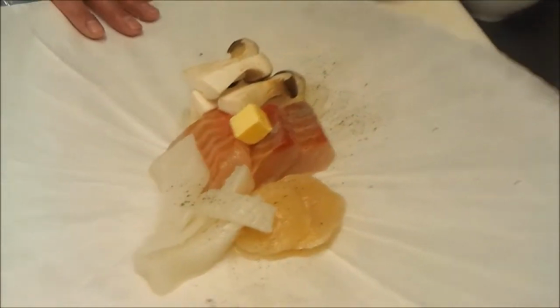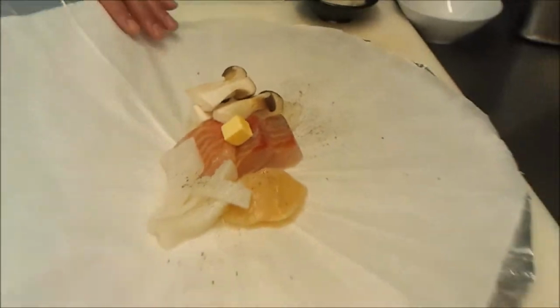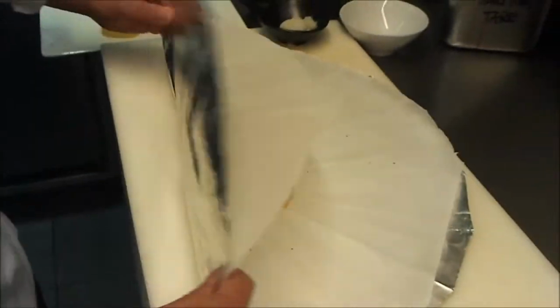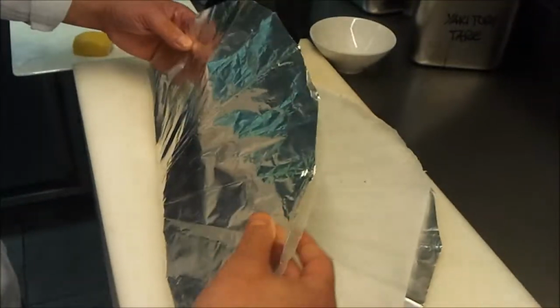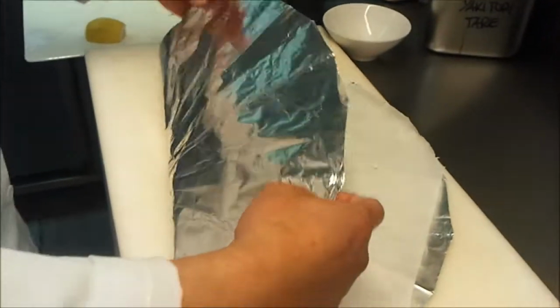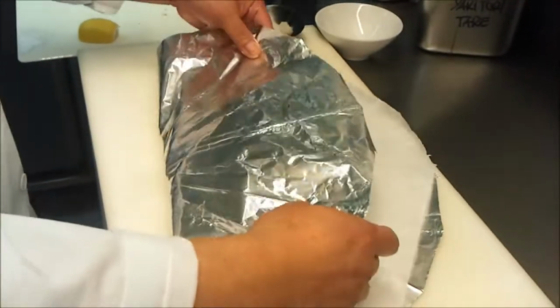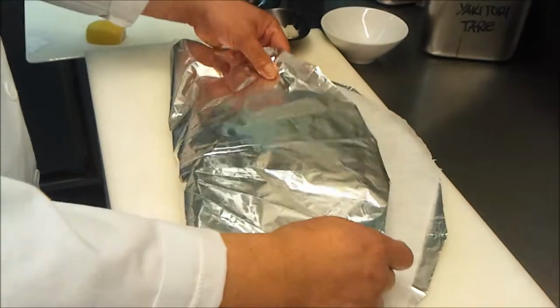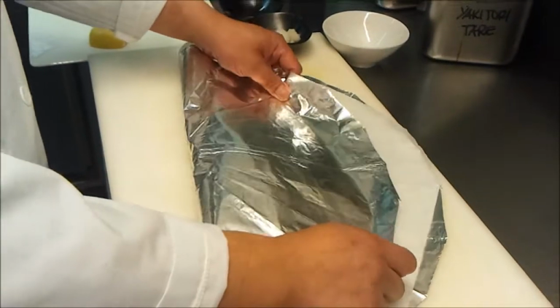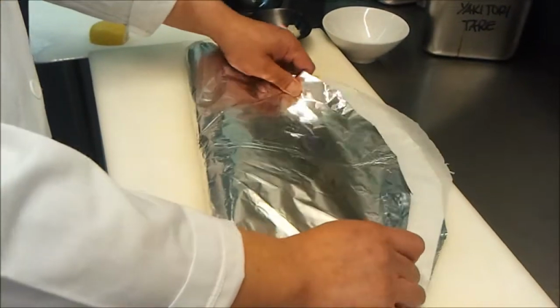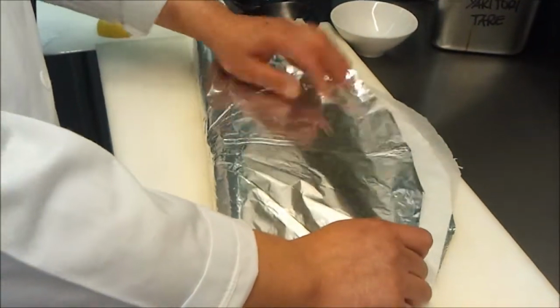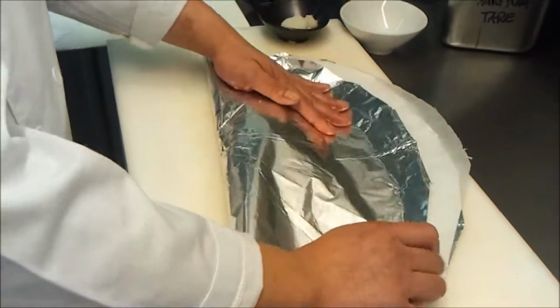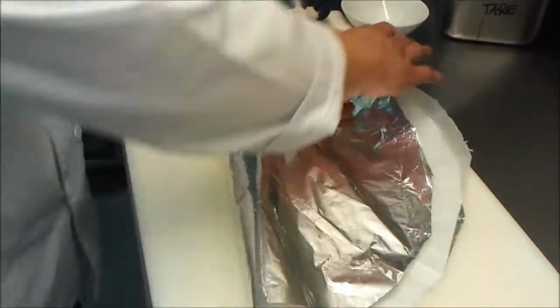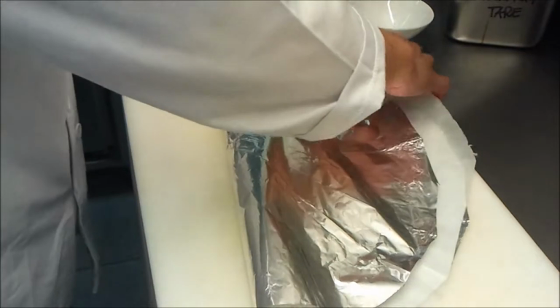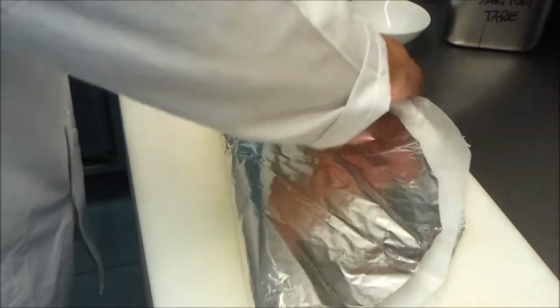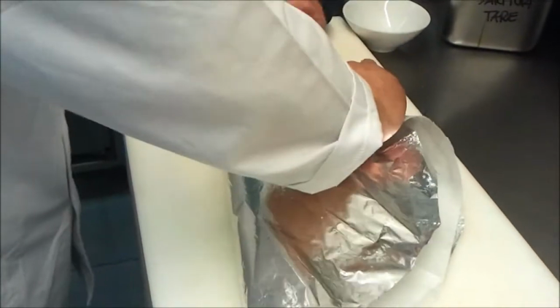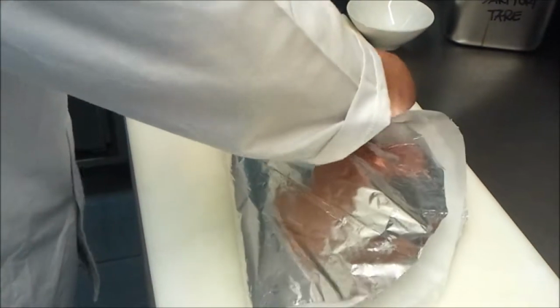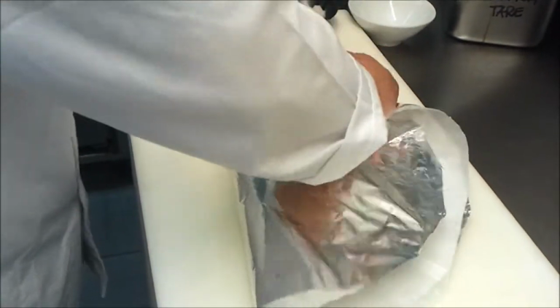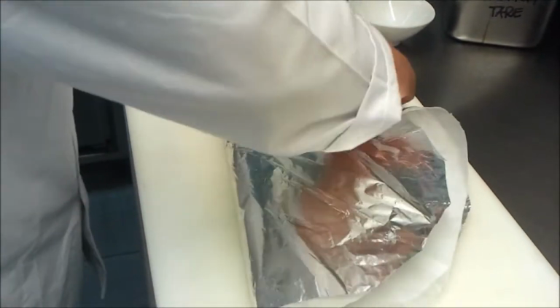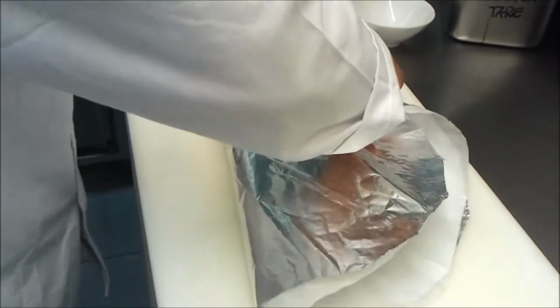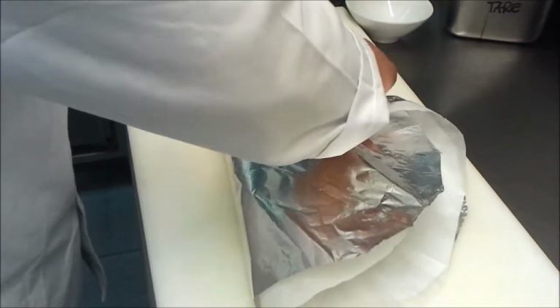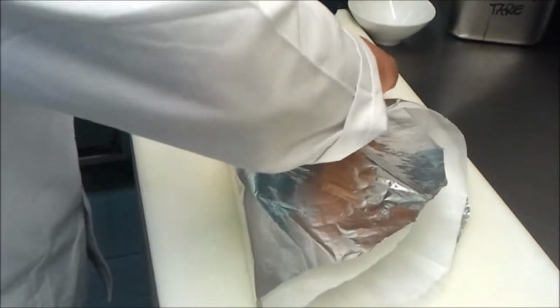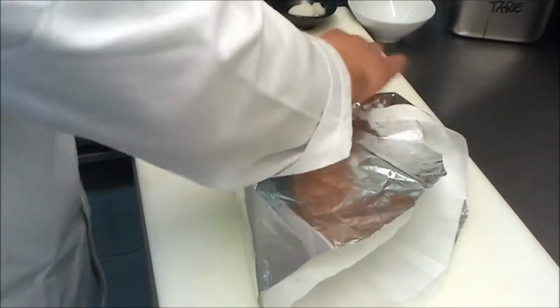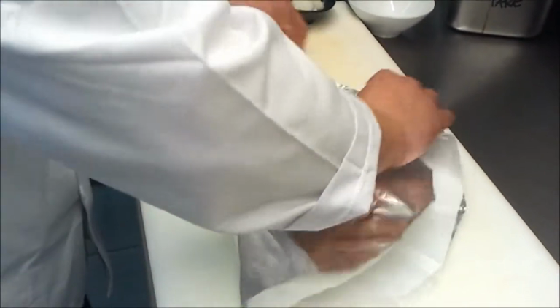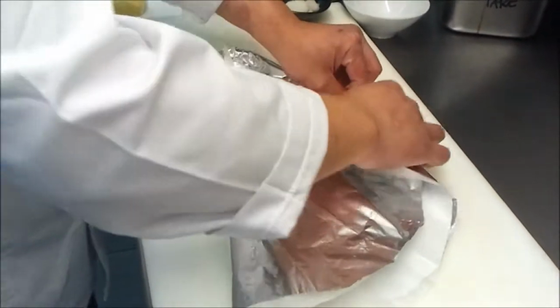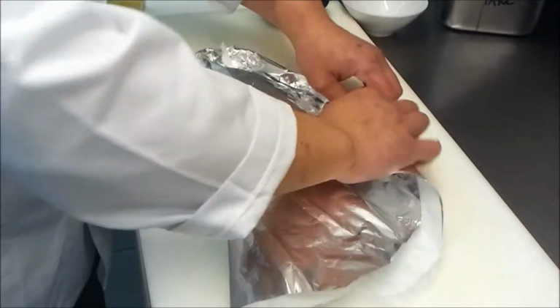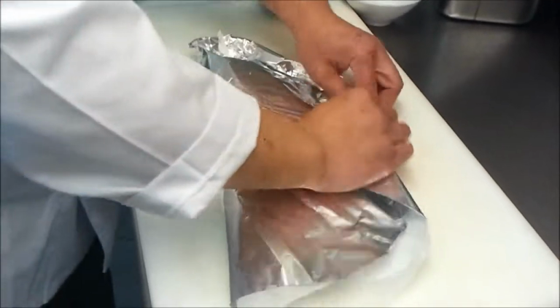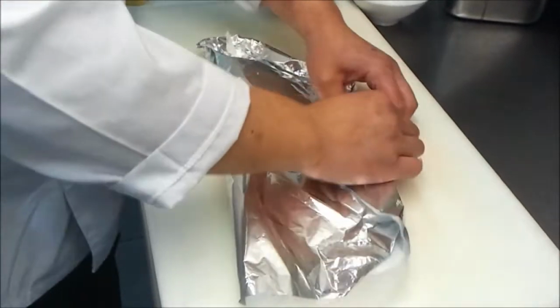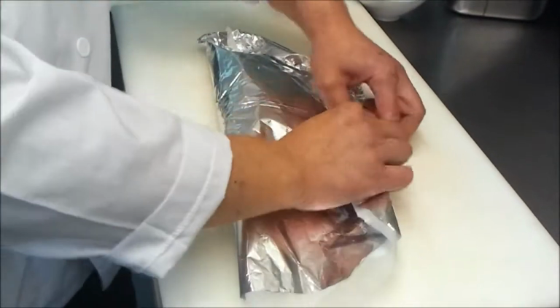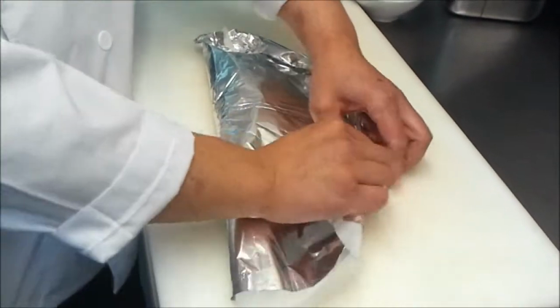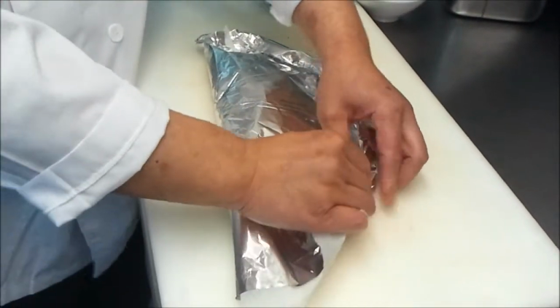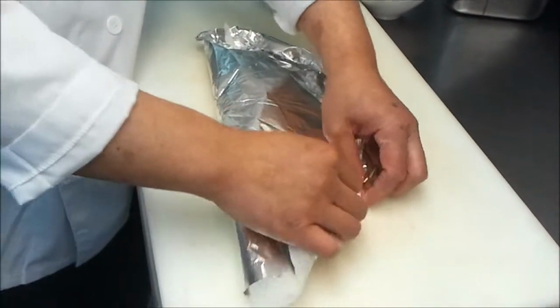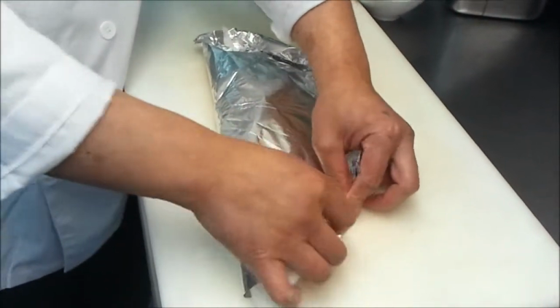...is pull like this, yeah, all the way down, and you just easily pull here, here, like this, yeah, like this.